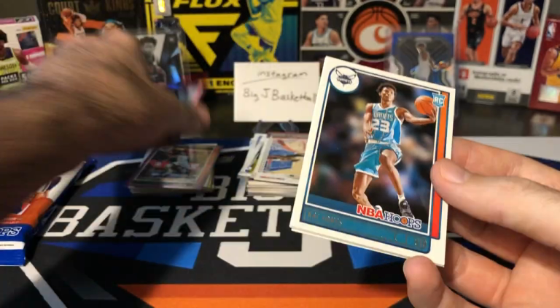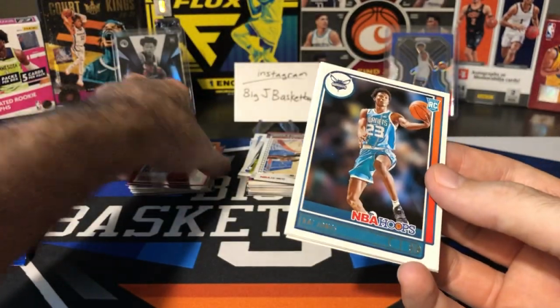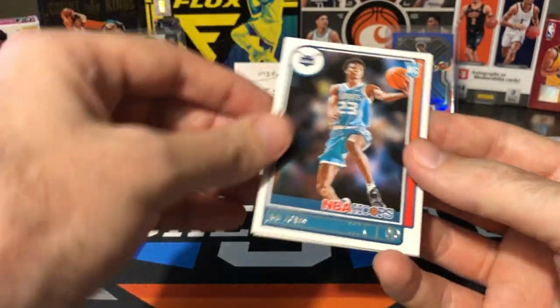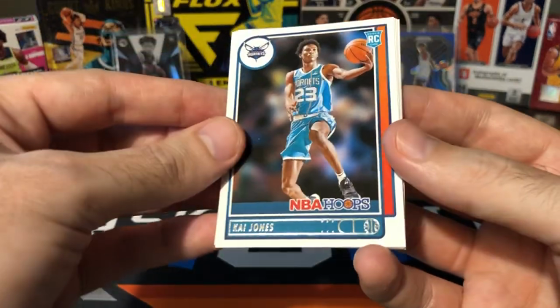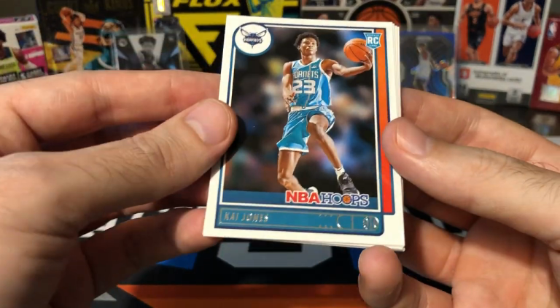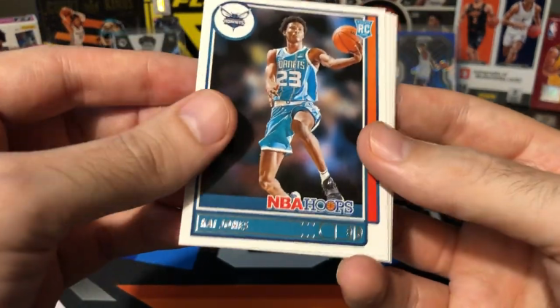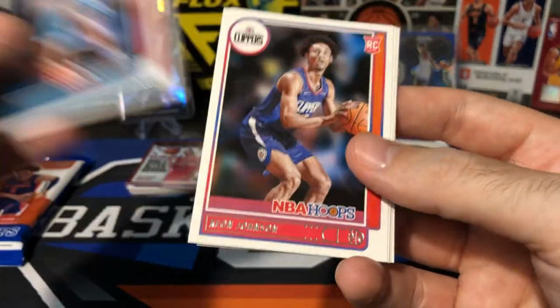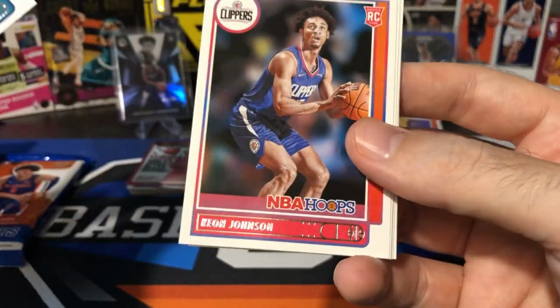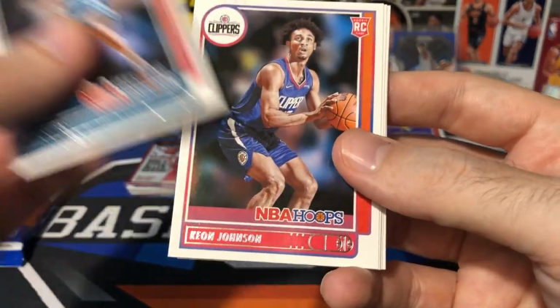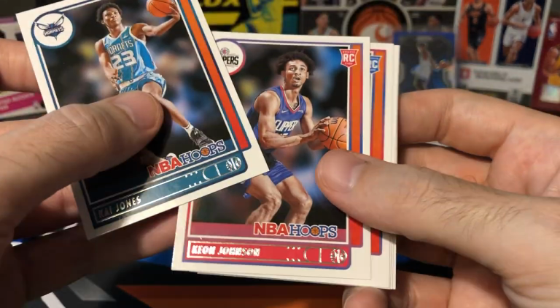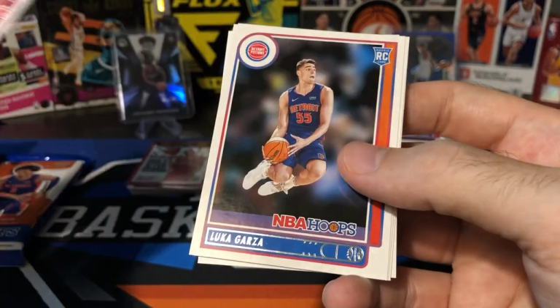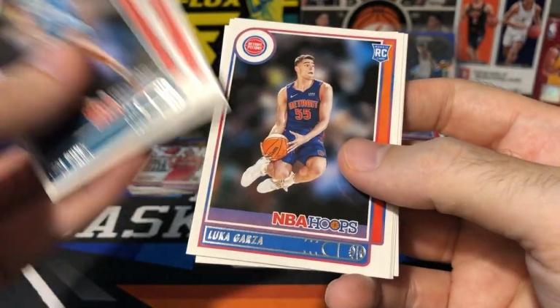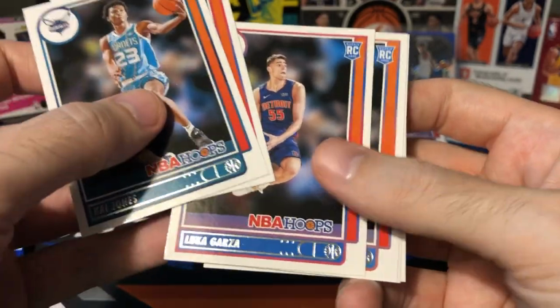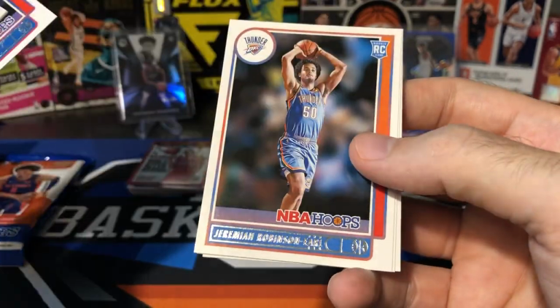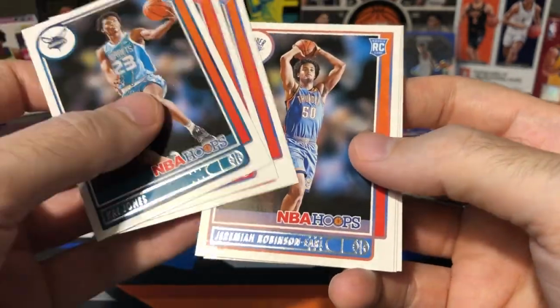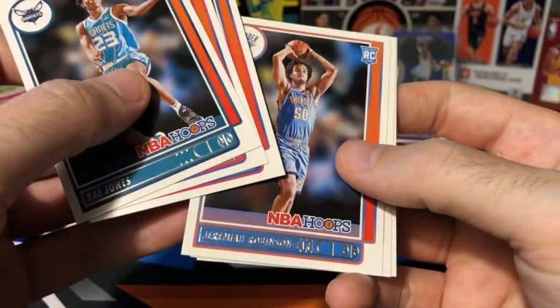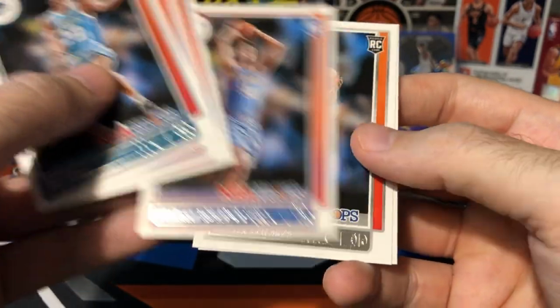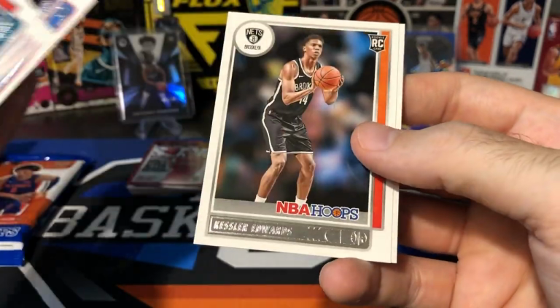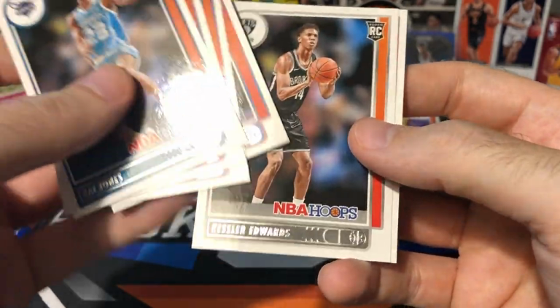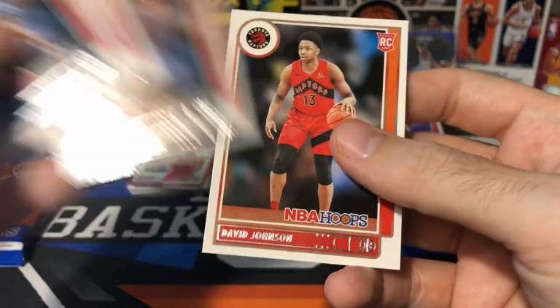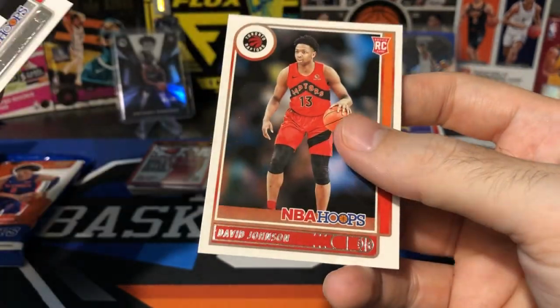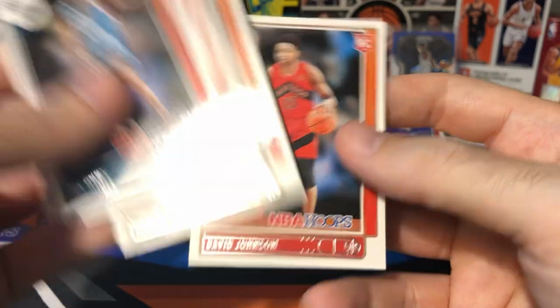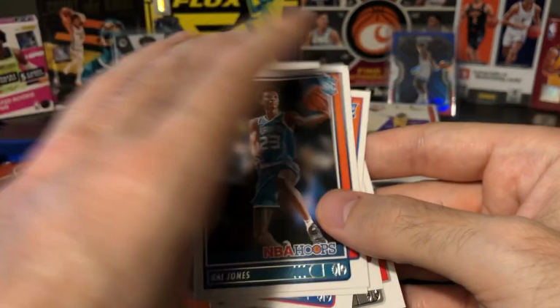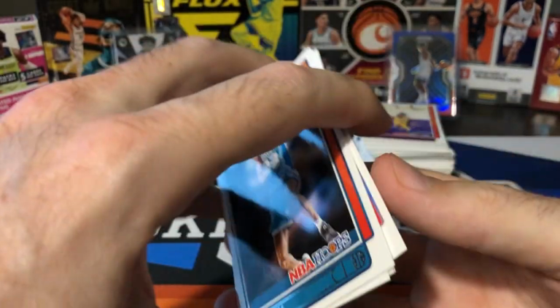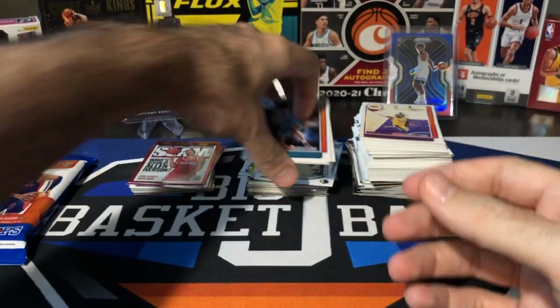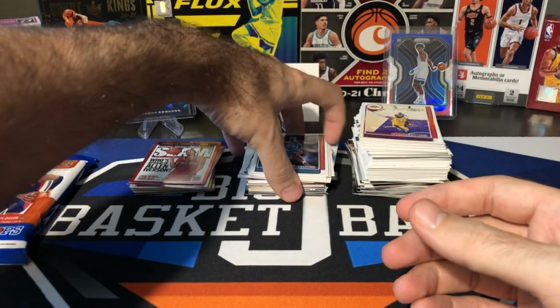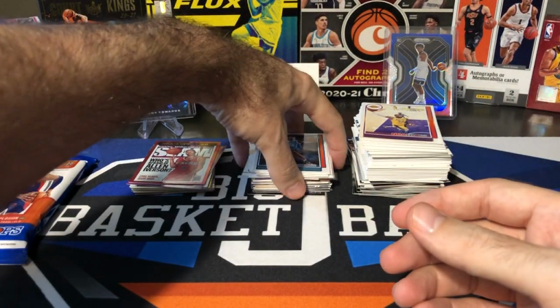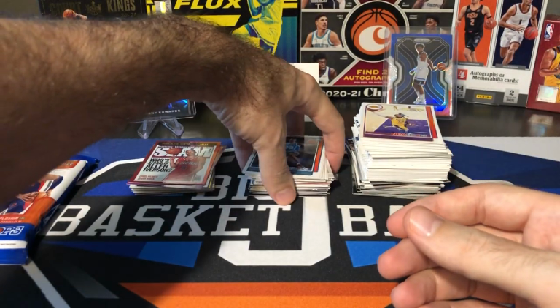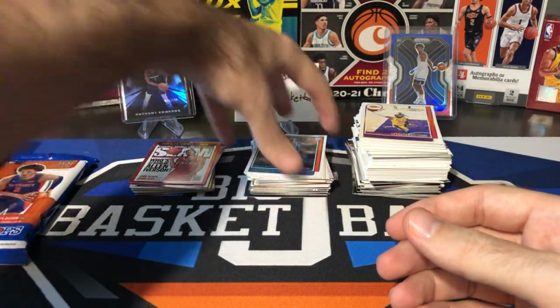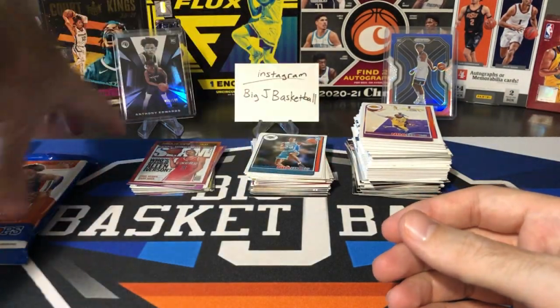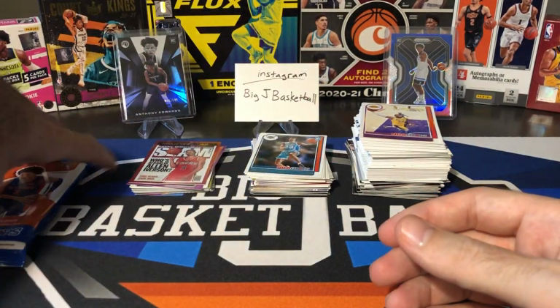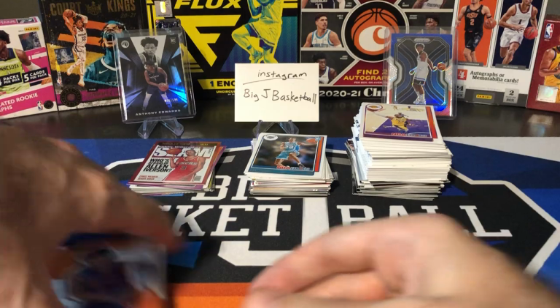In our rookies we got Kai Jones, Keon Johnson, Luca Garza, Jeremiah Robinson-Earl, Kessler Edwards, and David Johnson. Not good collation in that fat pack. We got one more fat pack of Hoops and then we're going to get onto the big stuff.